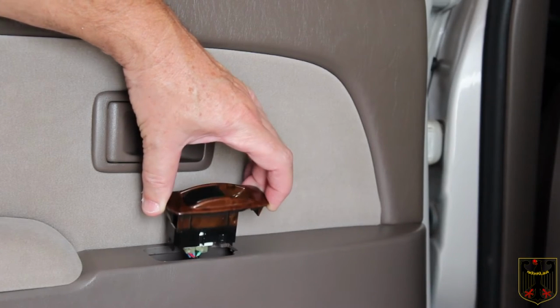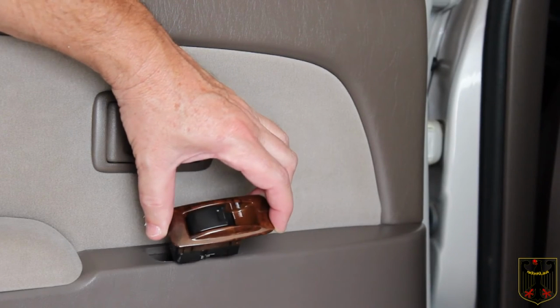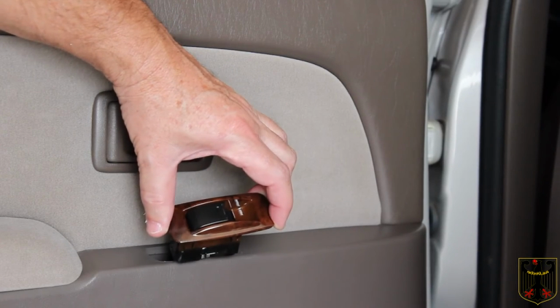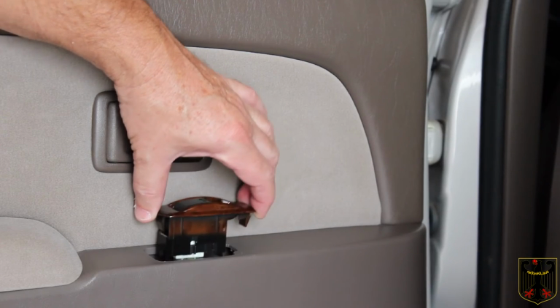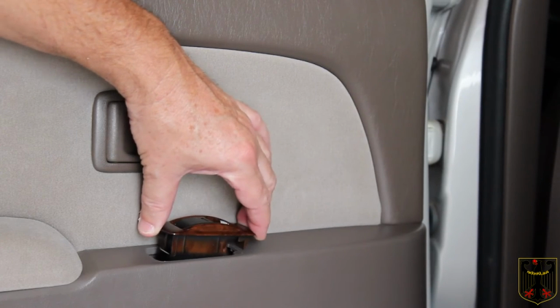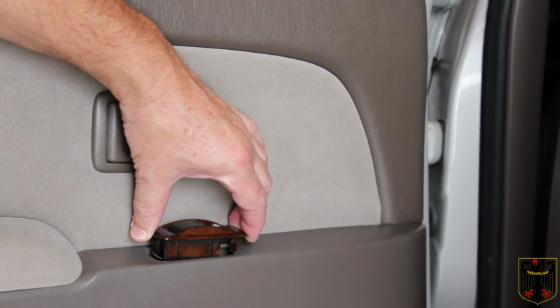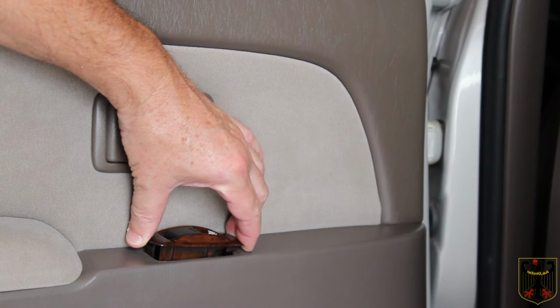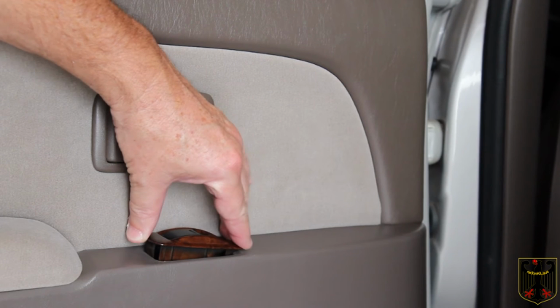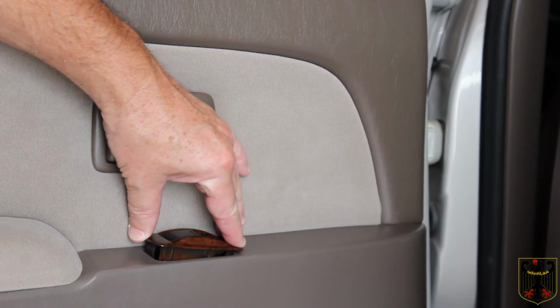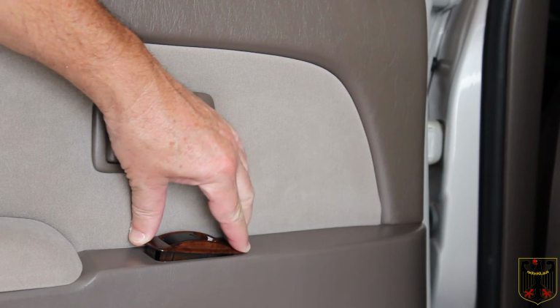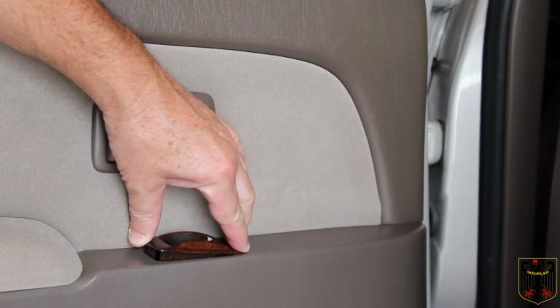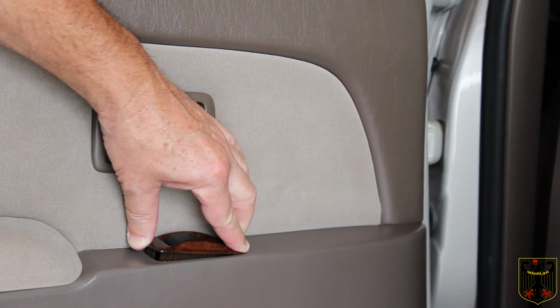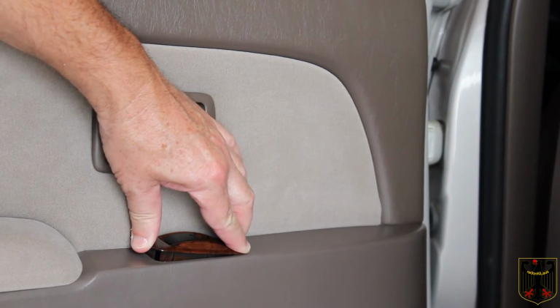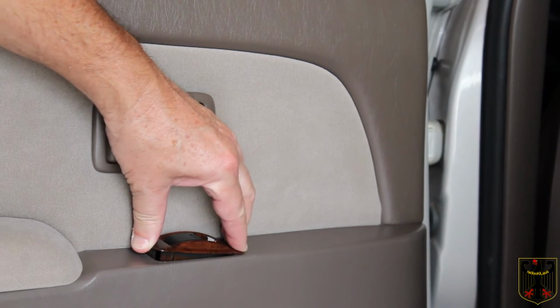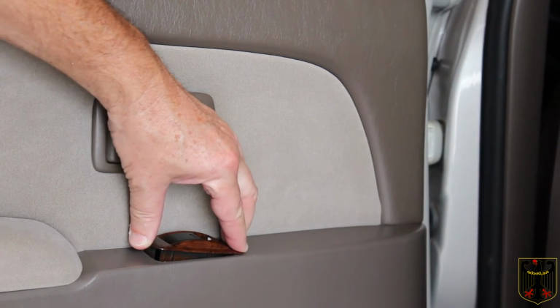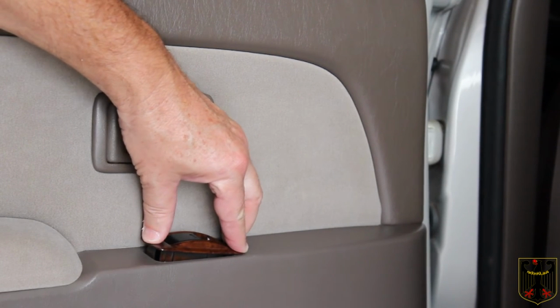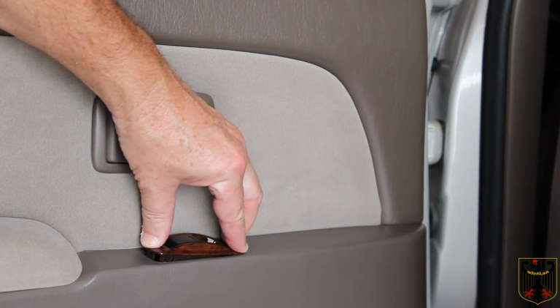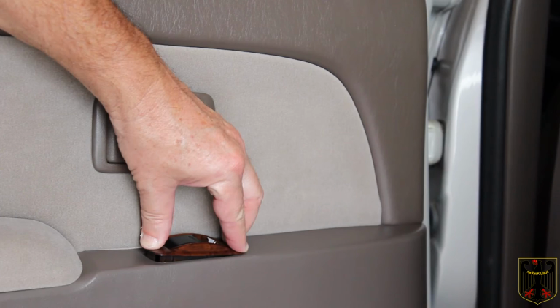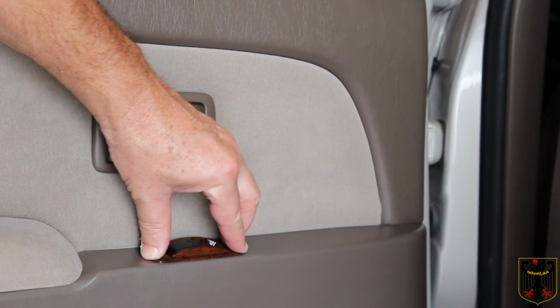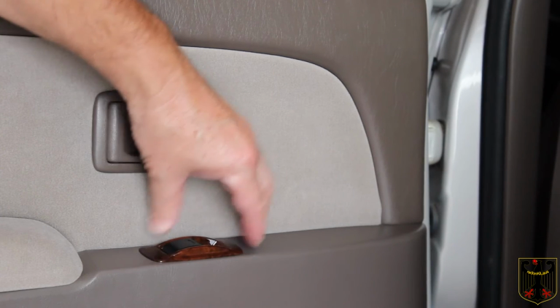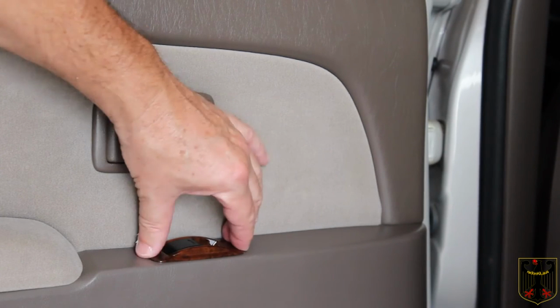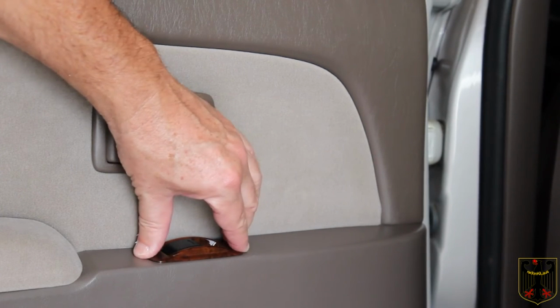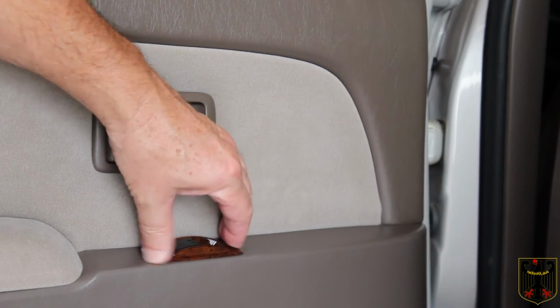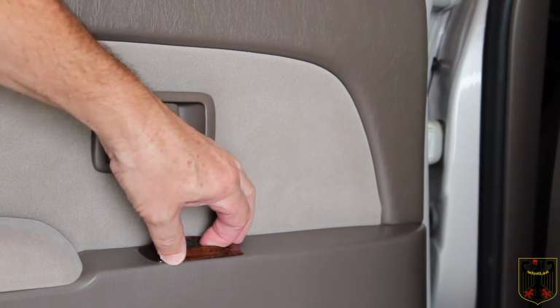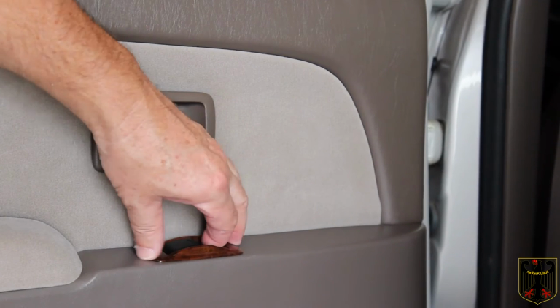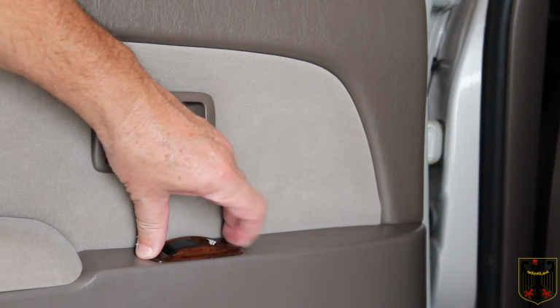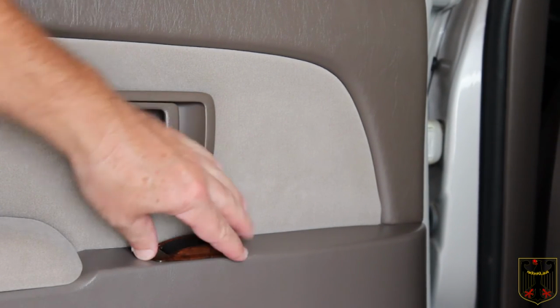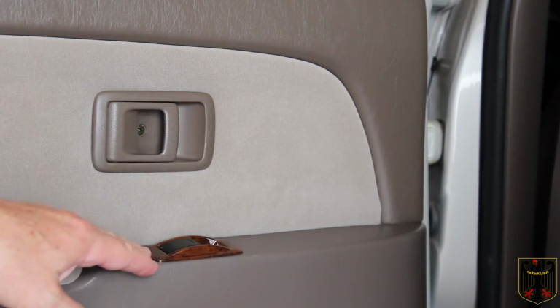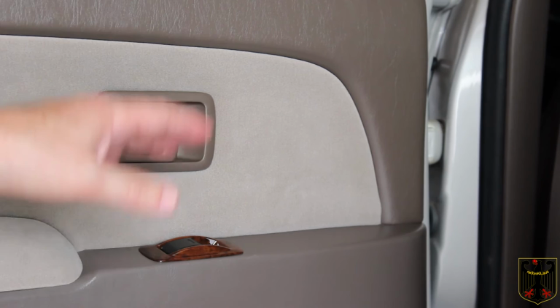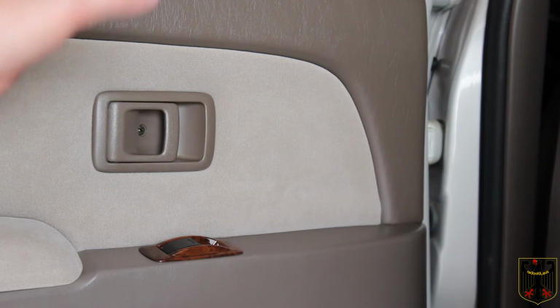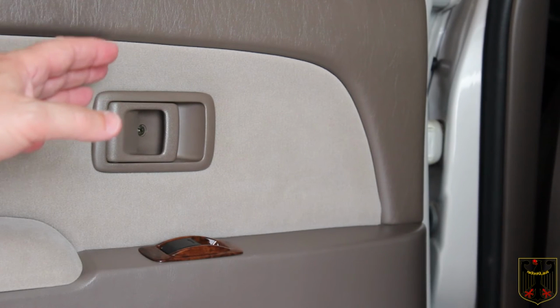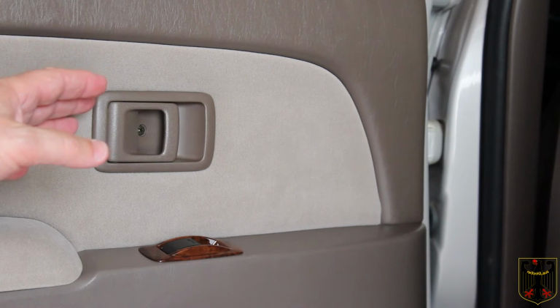Here's the new piece attached. We're just gonna put it right in there, push it towards the front first and then it should pop right into place — just like that. Now we're going to do all the trim pieces.